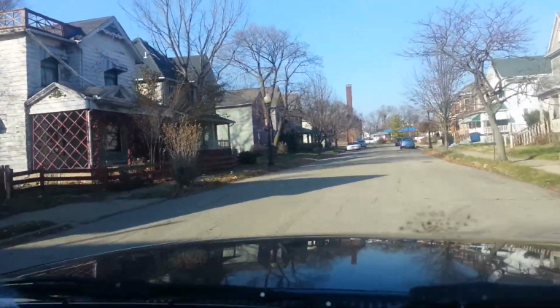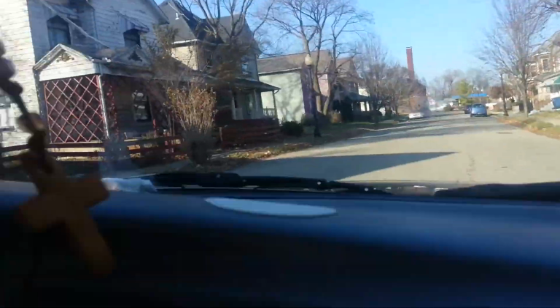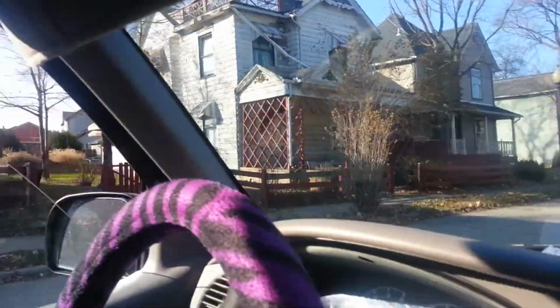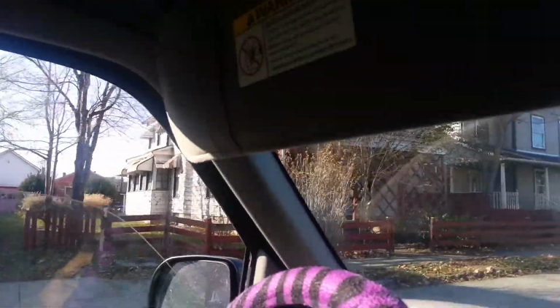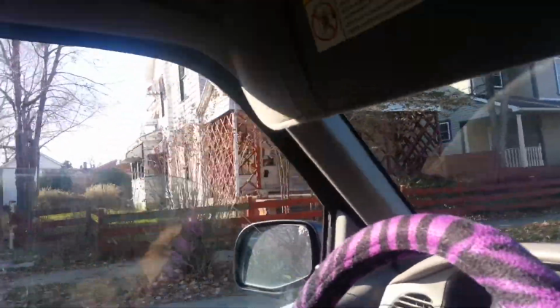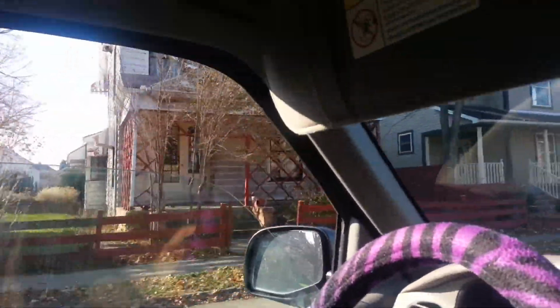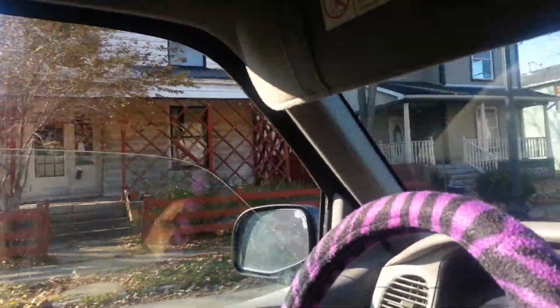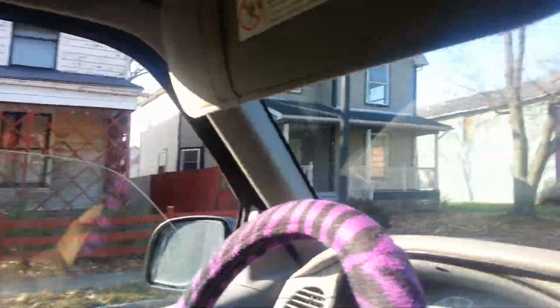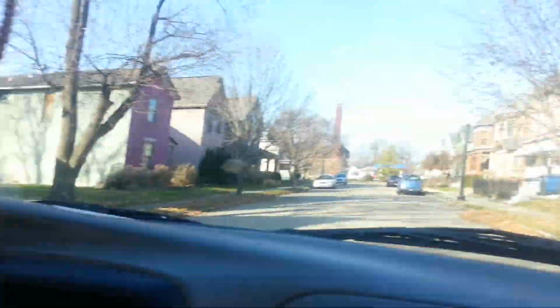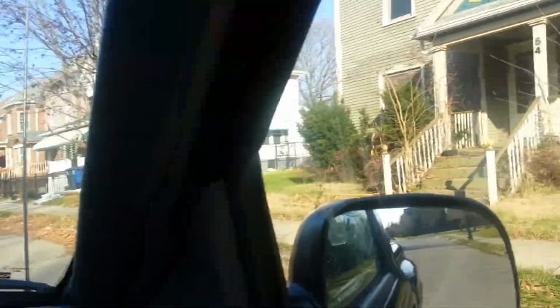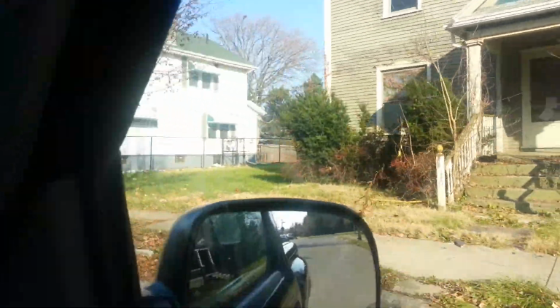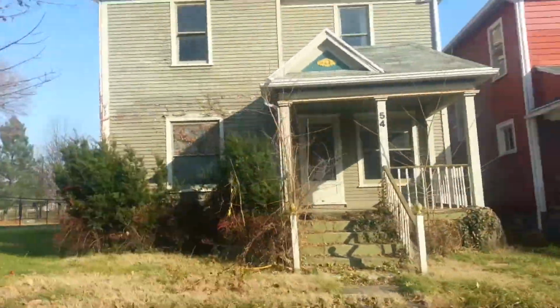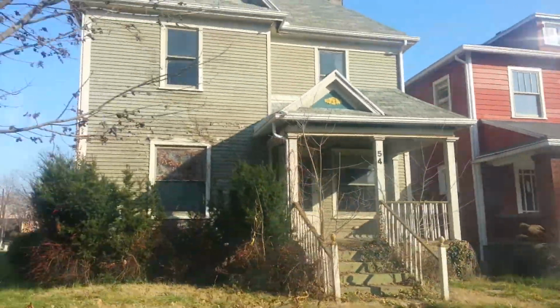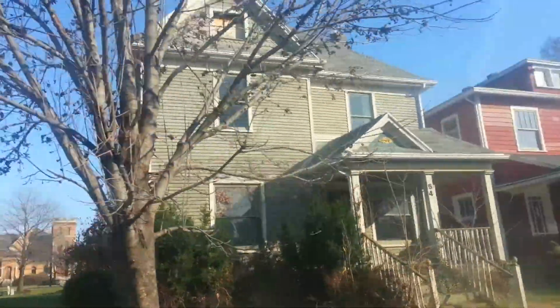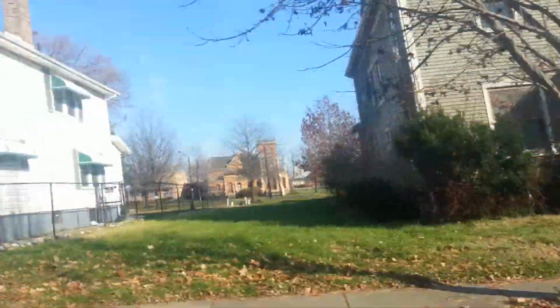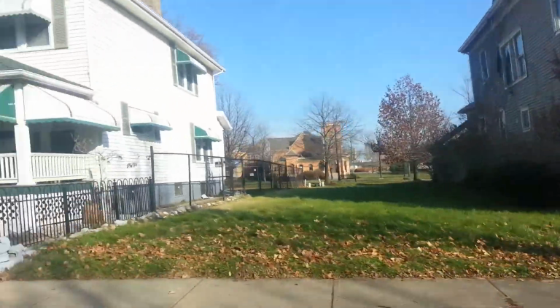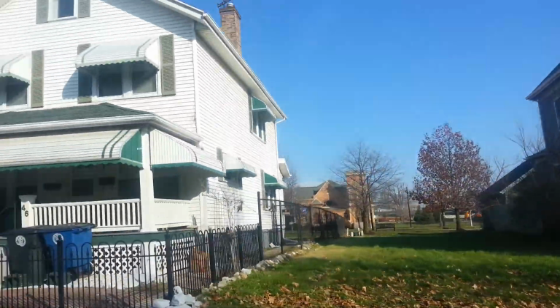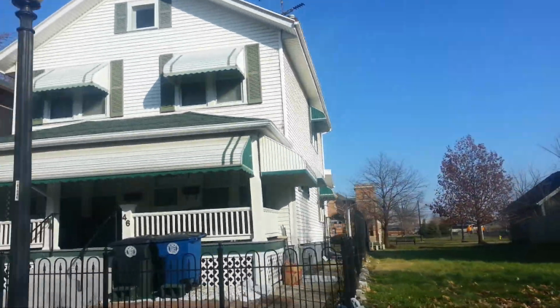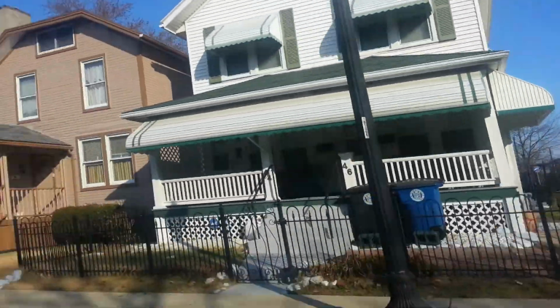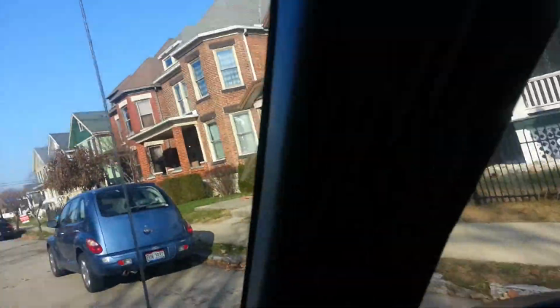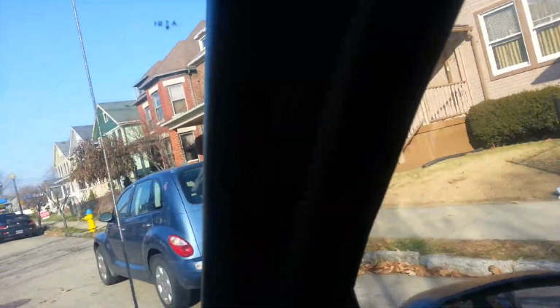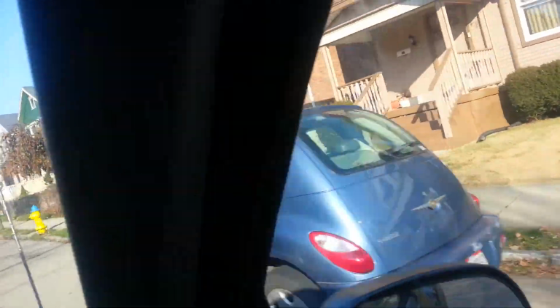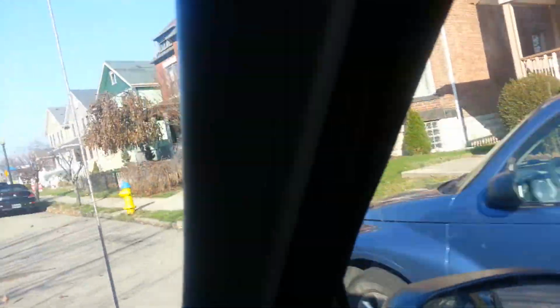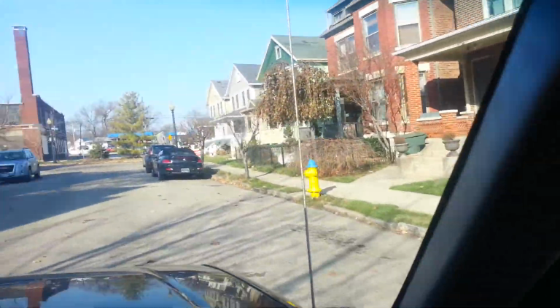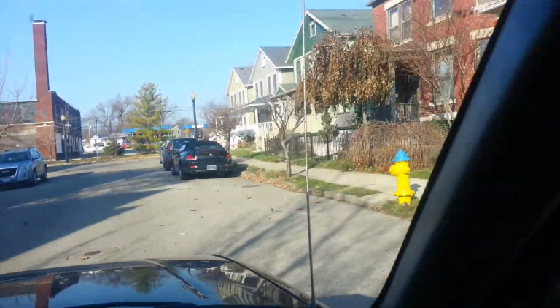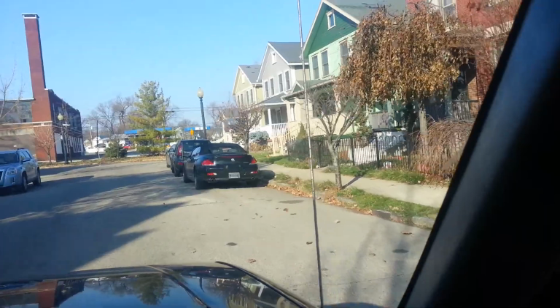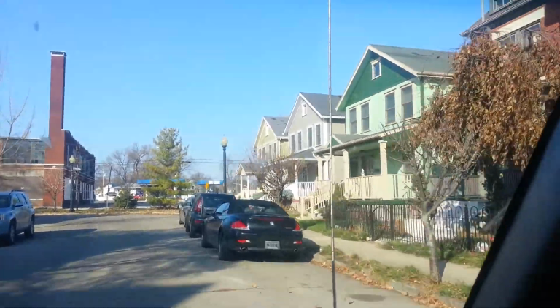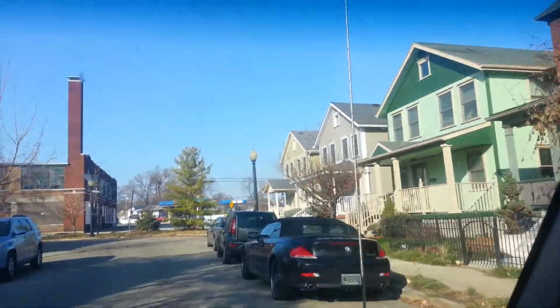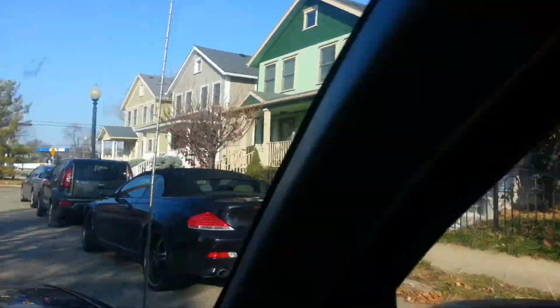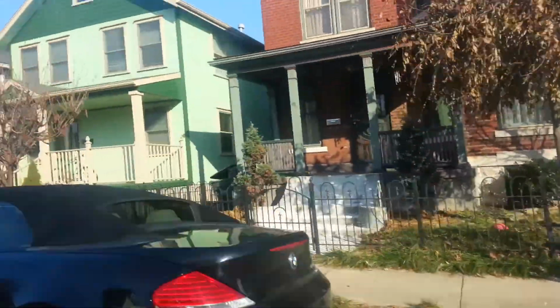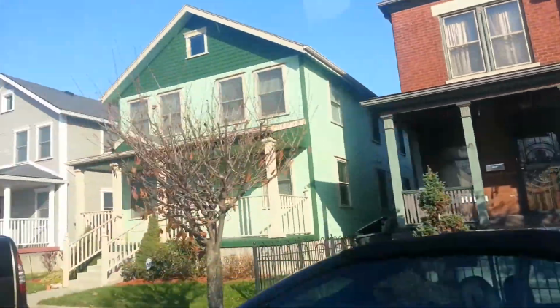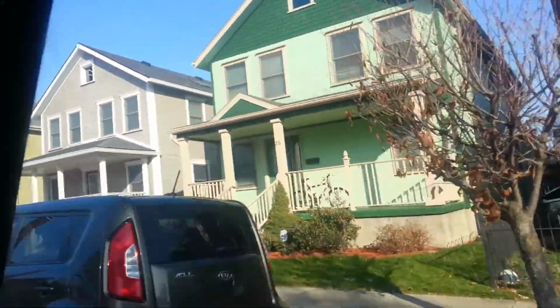This one right here is falling into decay, unfortunately, and that one right there too. So you do have a few, but overall most of it is in very good shape. This will funnel us around to the next street. Beautiful houses, though.